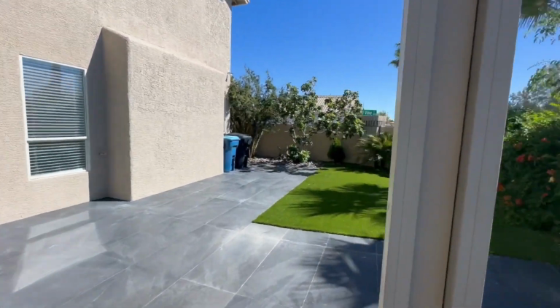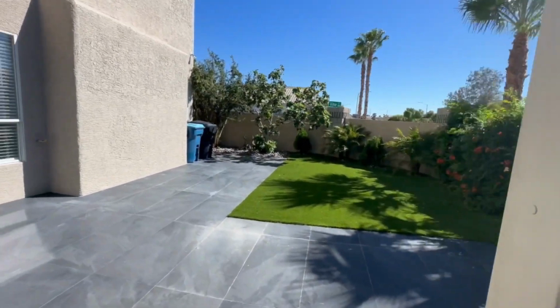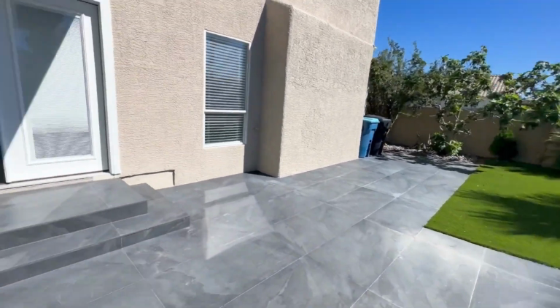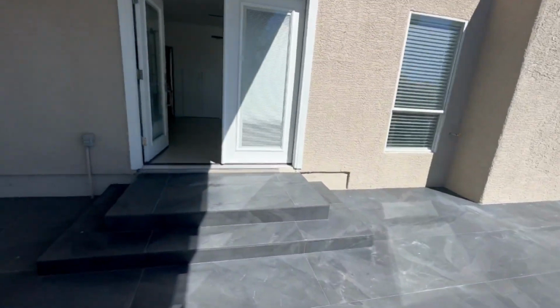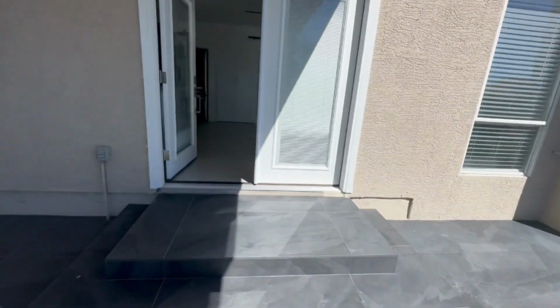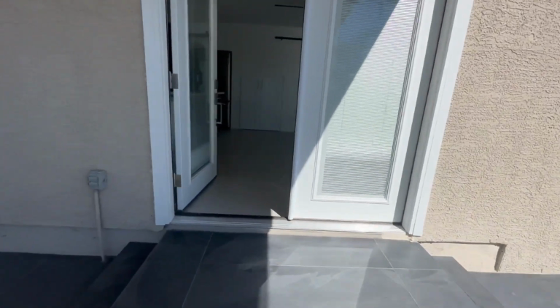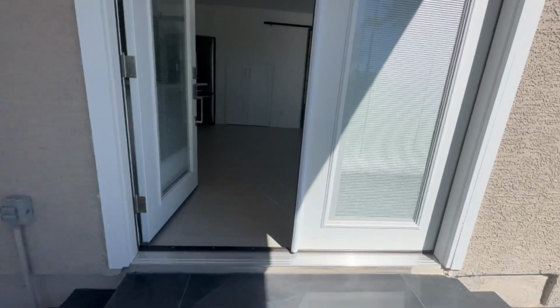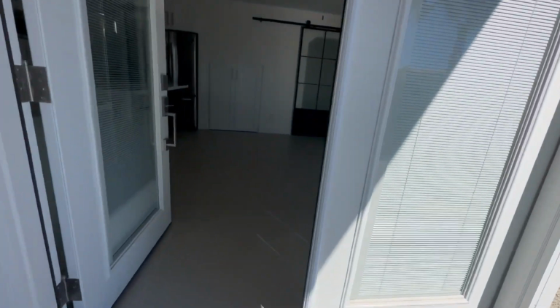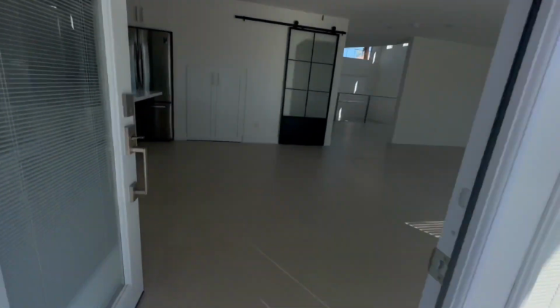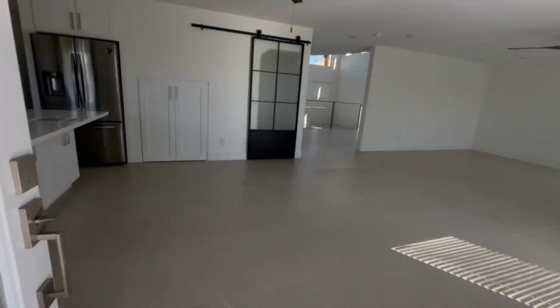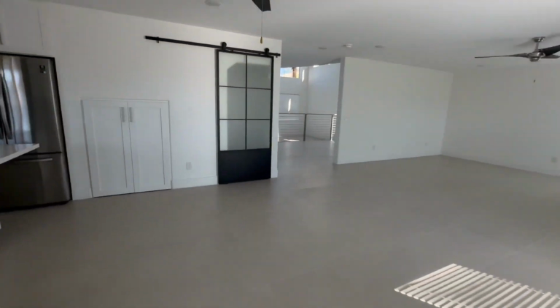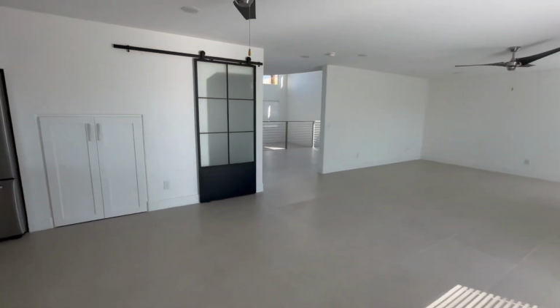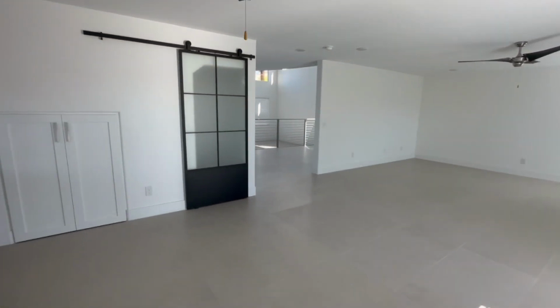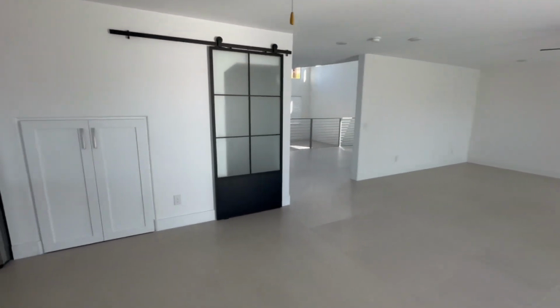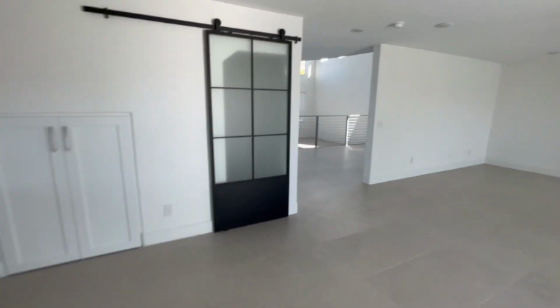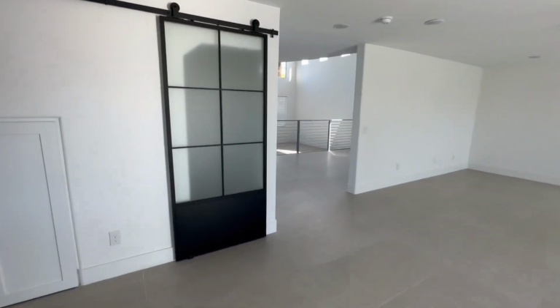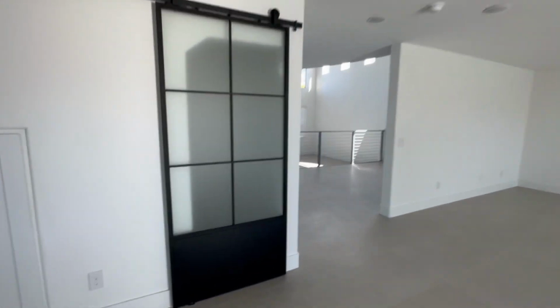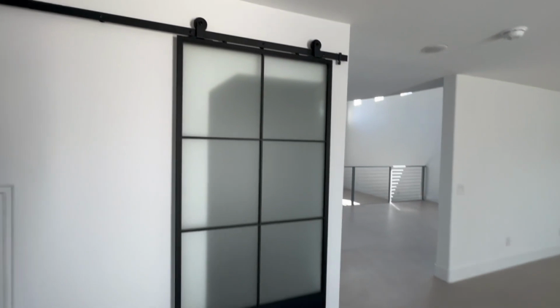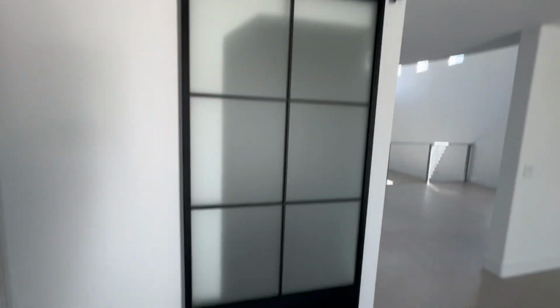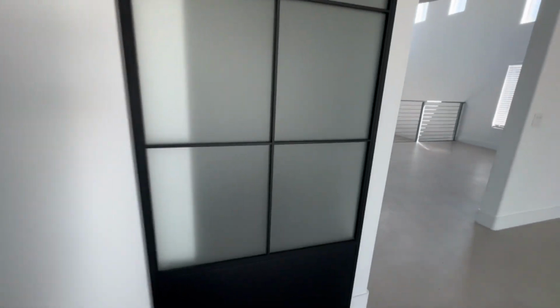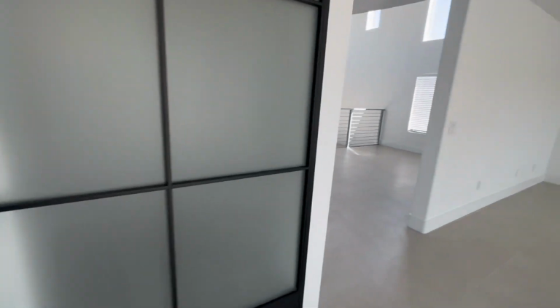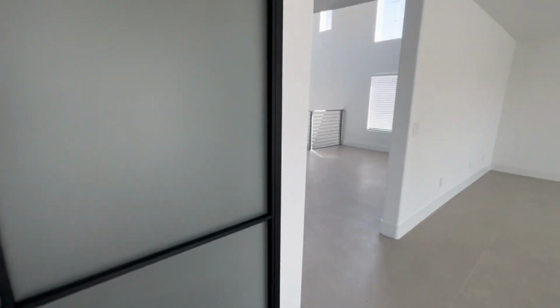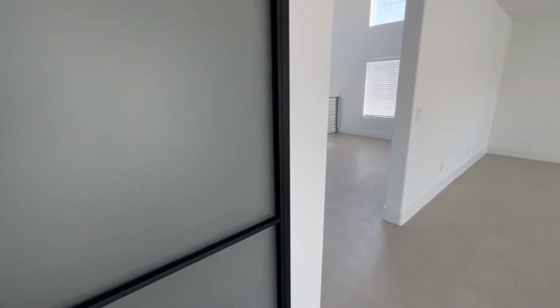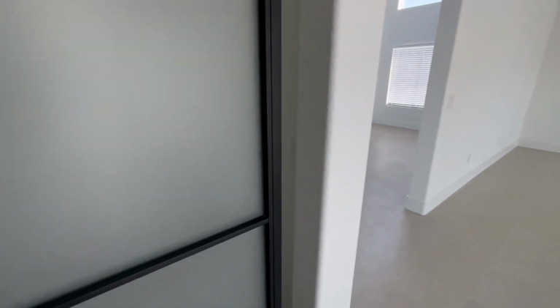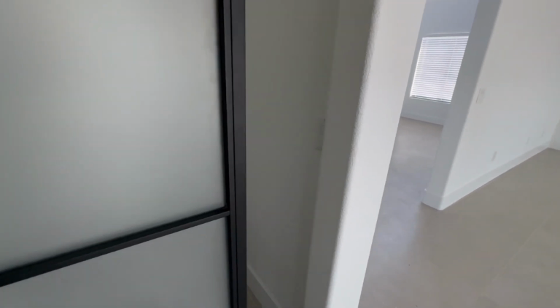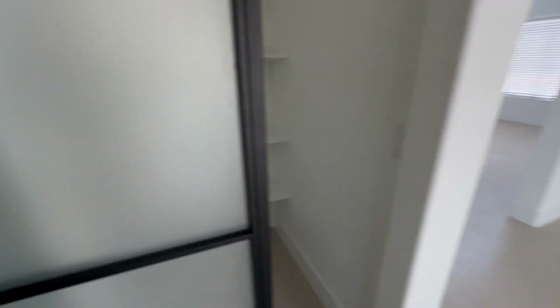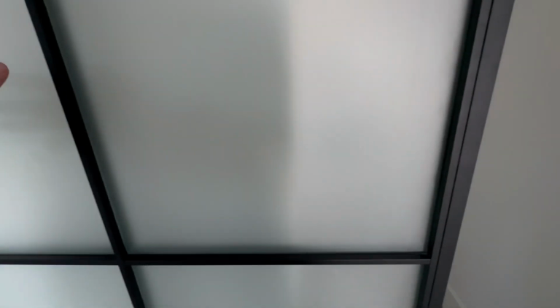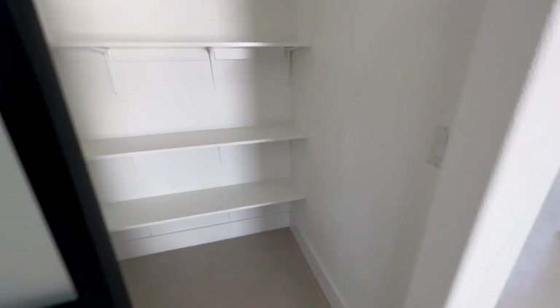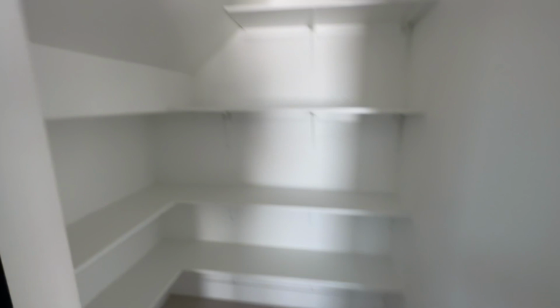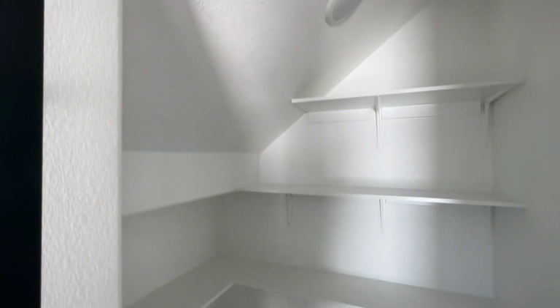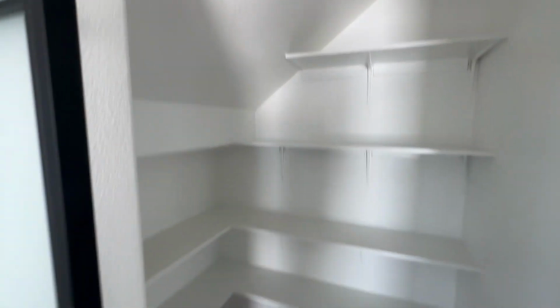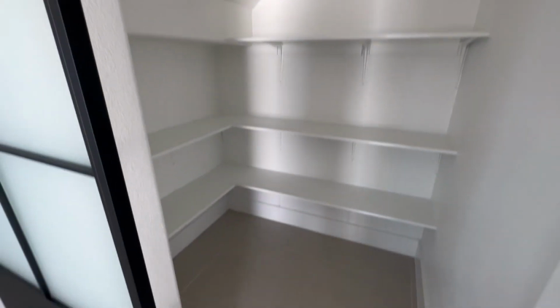I want to thank you guys for watching — but wait, I actually missed this part. This goes to the pantry. Sliding doors right here — there's your pantry.